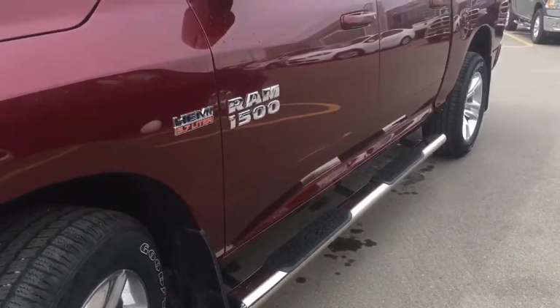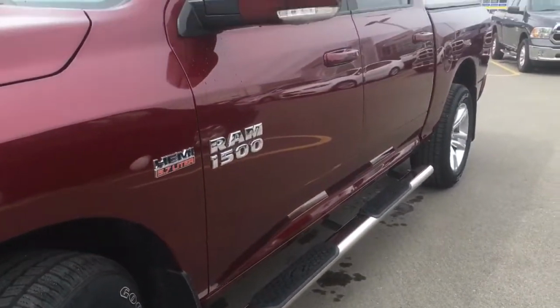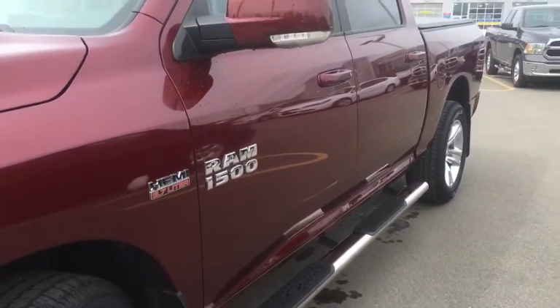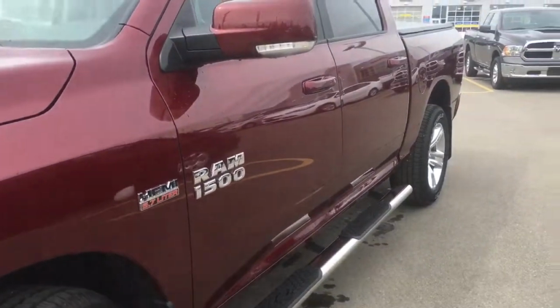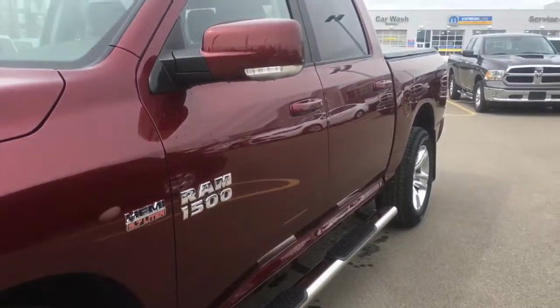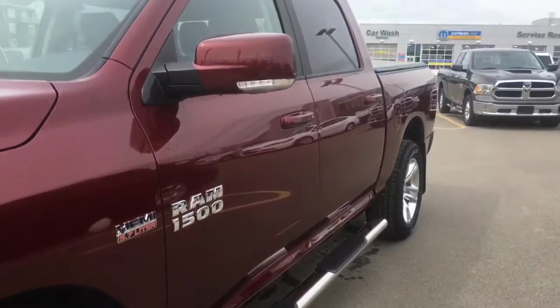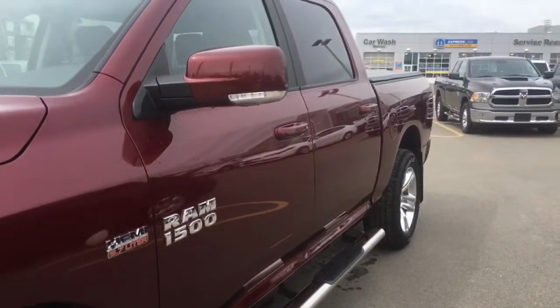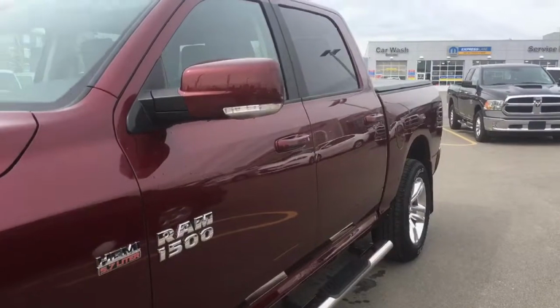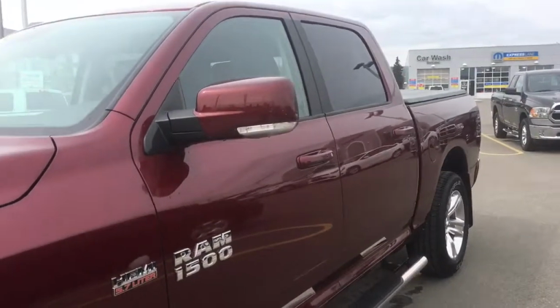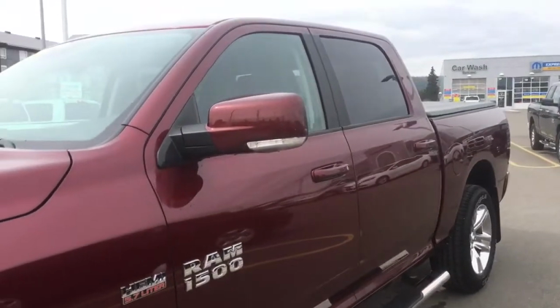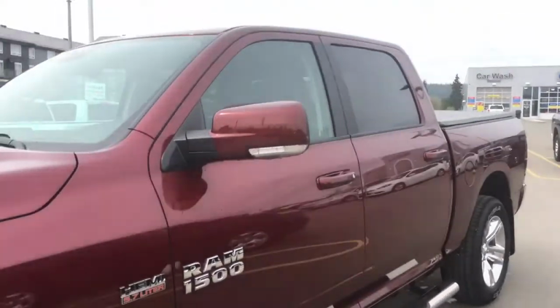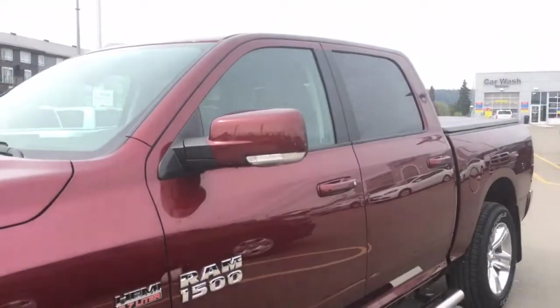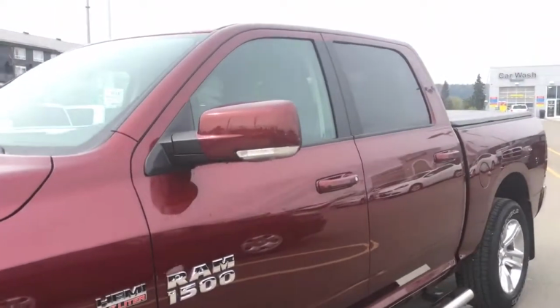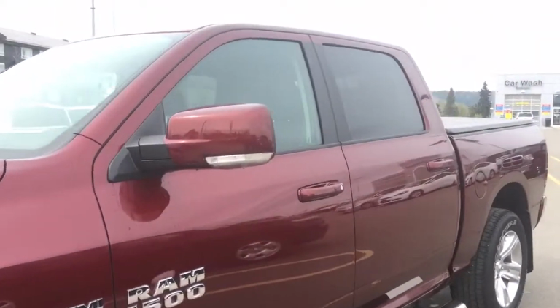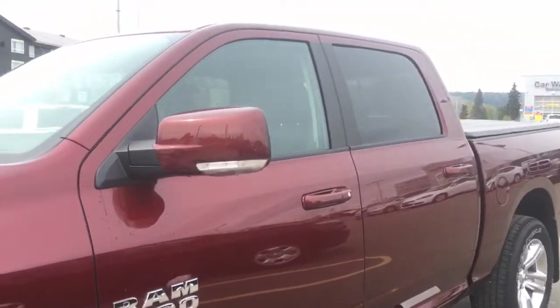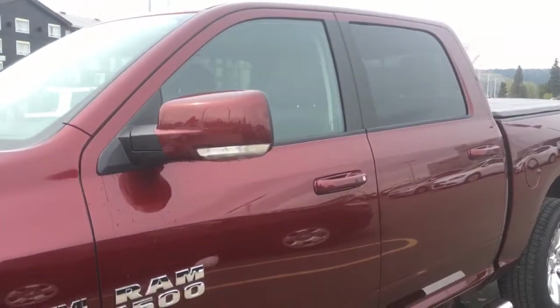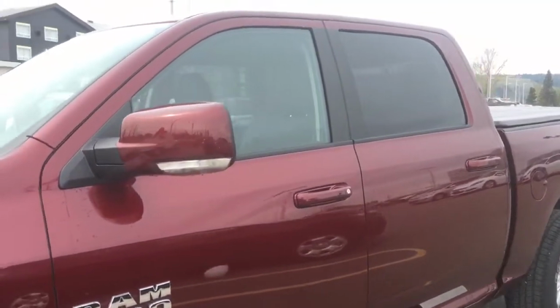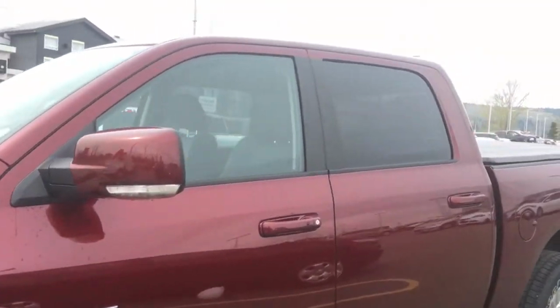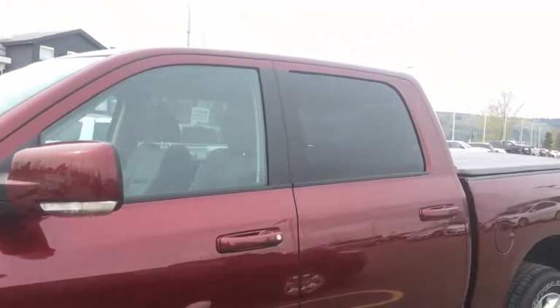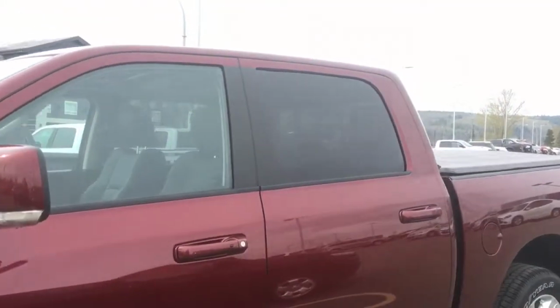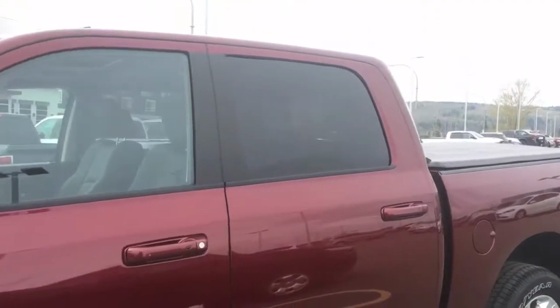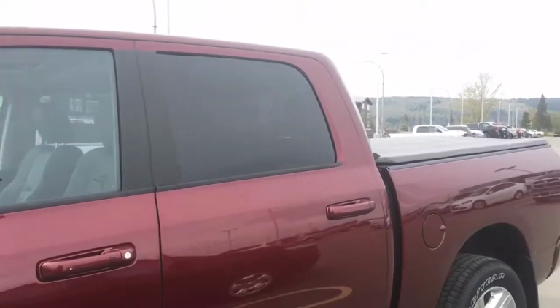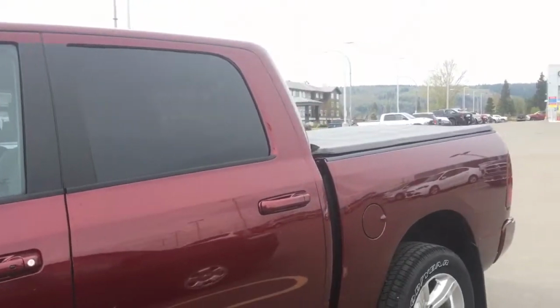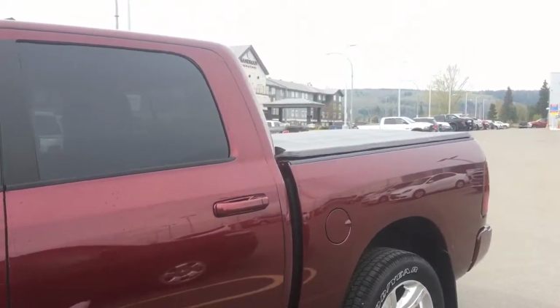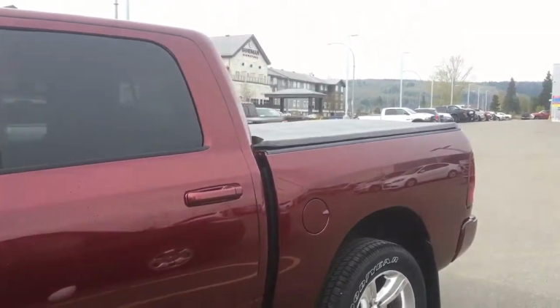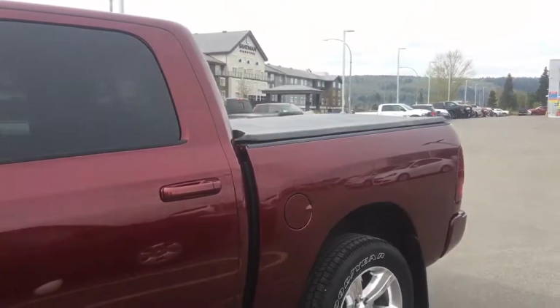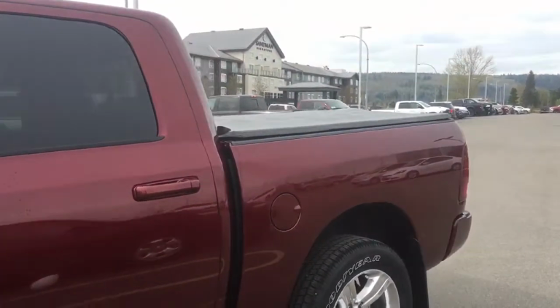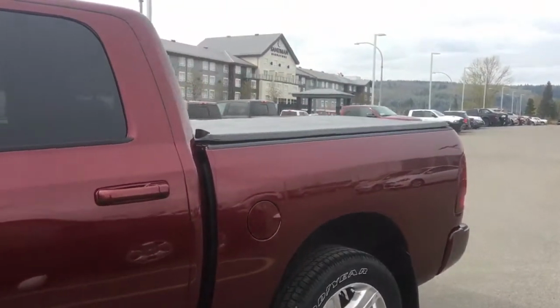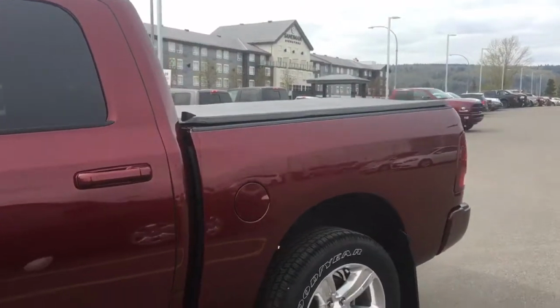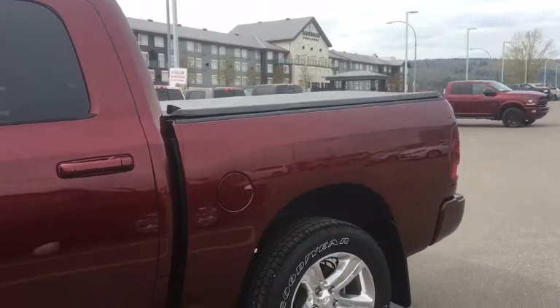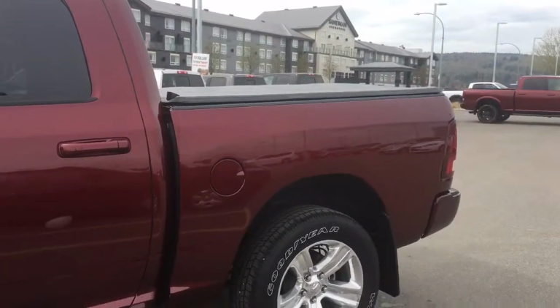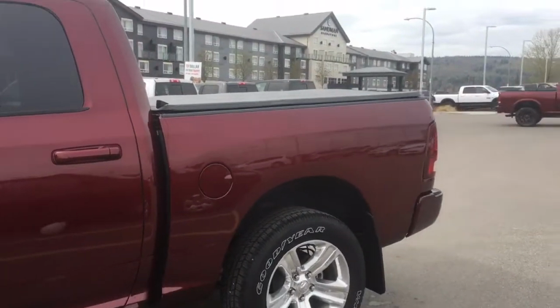We have your body color matching proximity entry handles, and then your heated and power adjusting side mirrors with the turn signals included. Nice tinted windows, spray-in bed liner and tunnel cover to tie it all in for that black accenting.